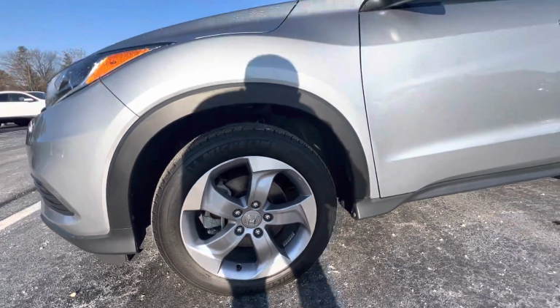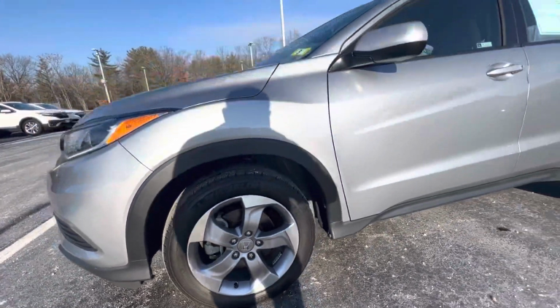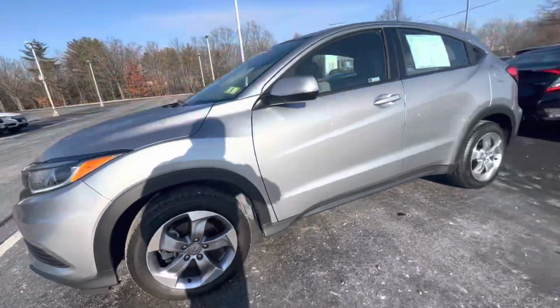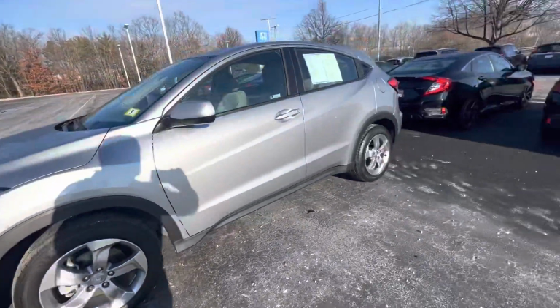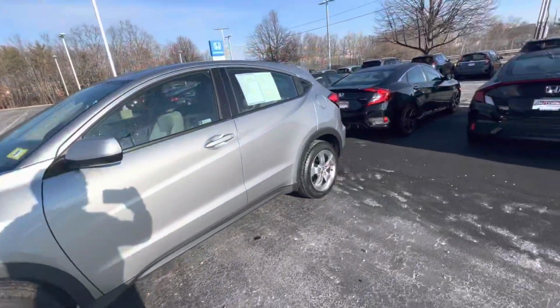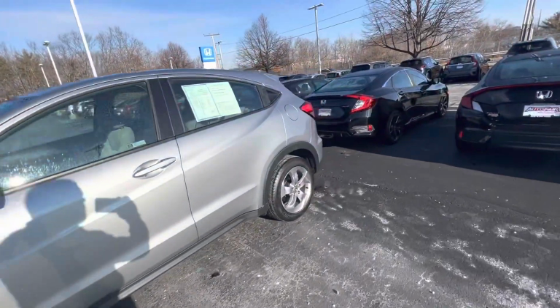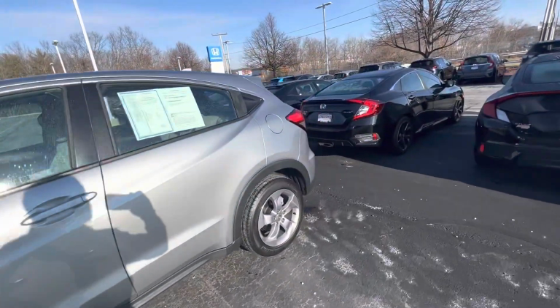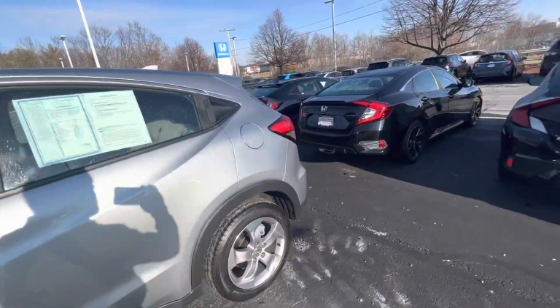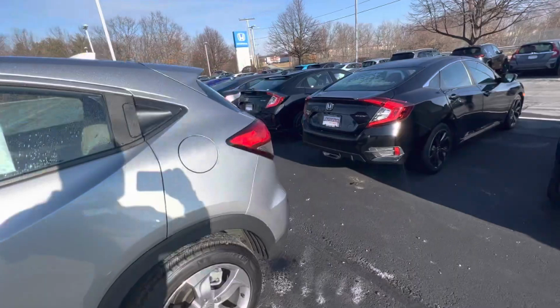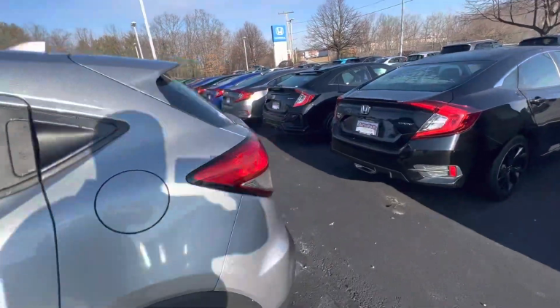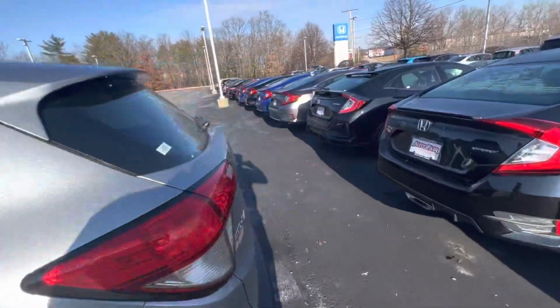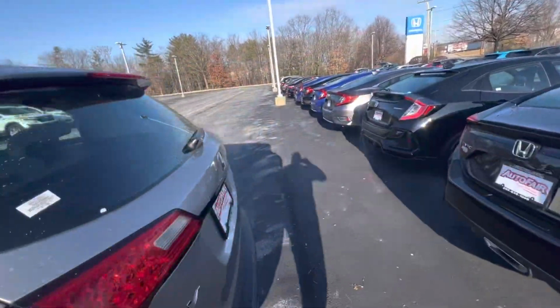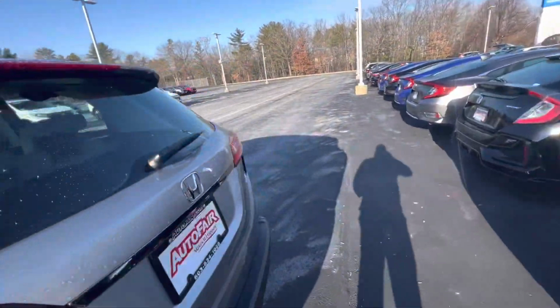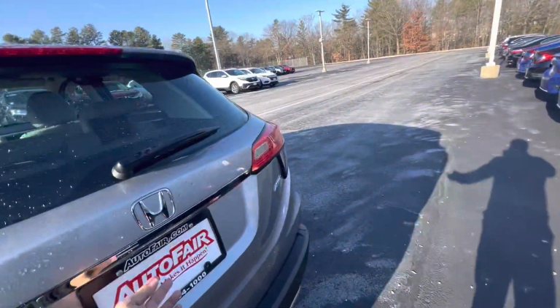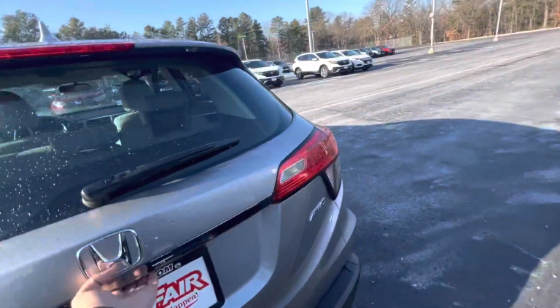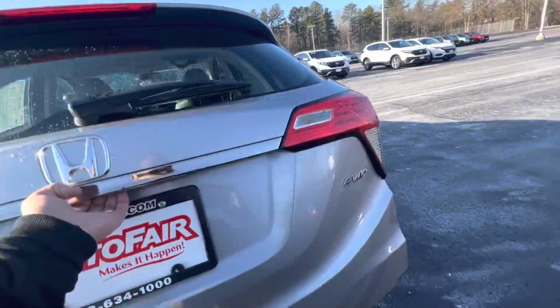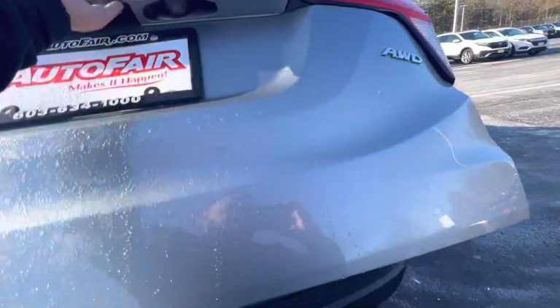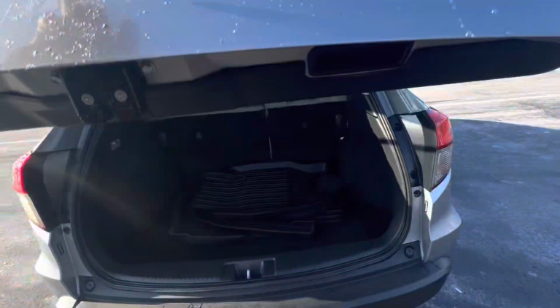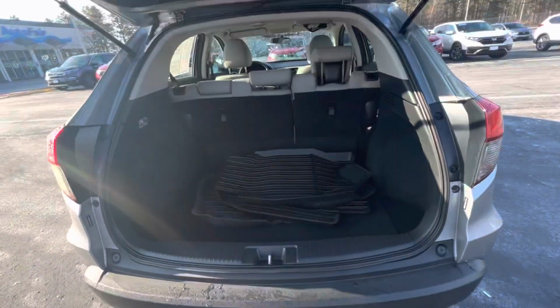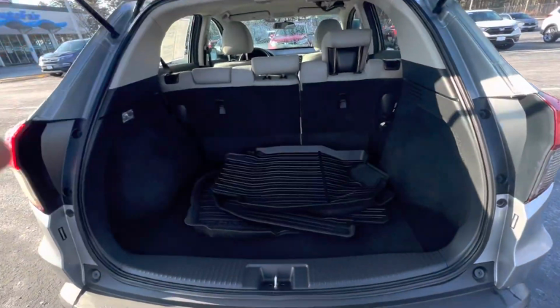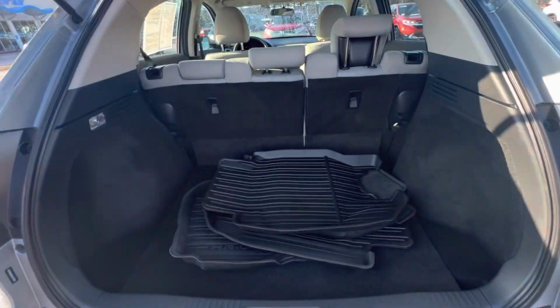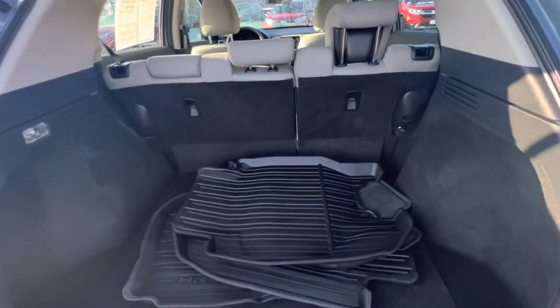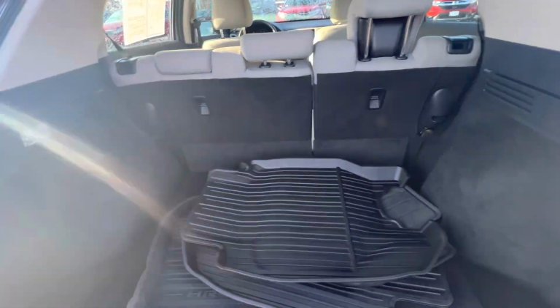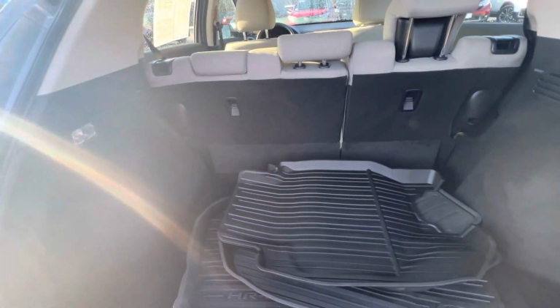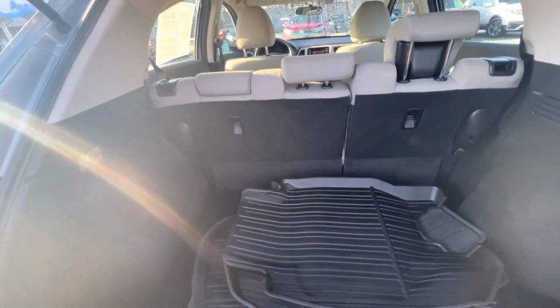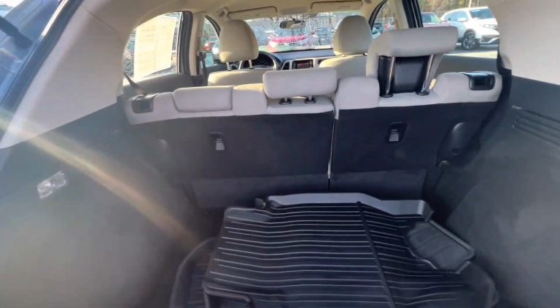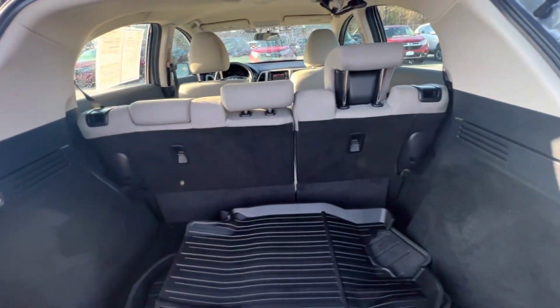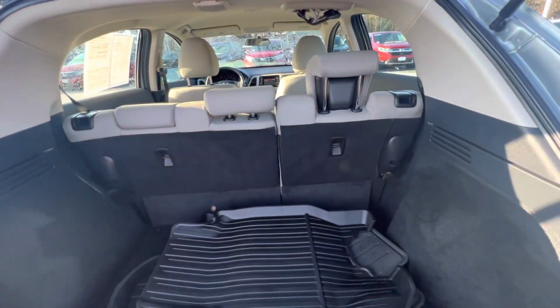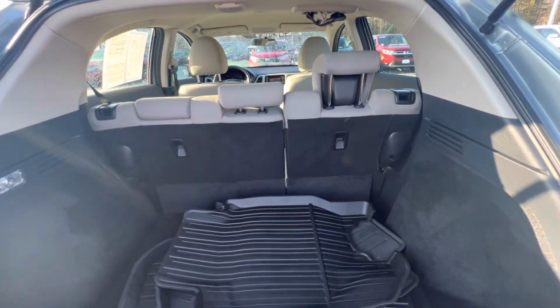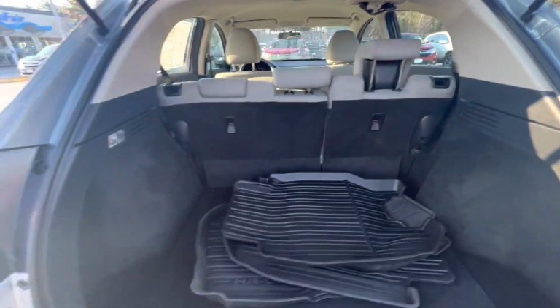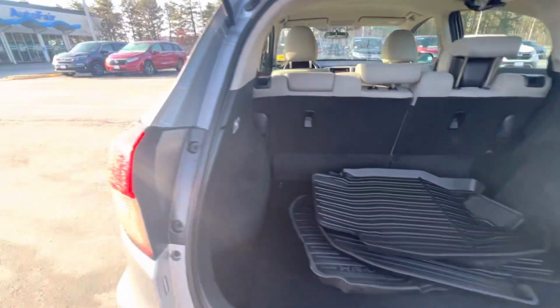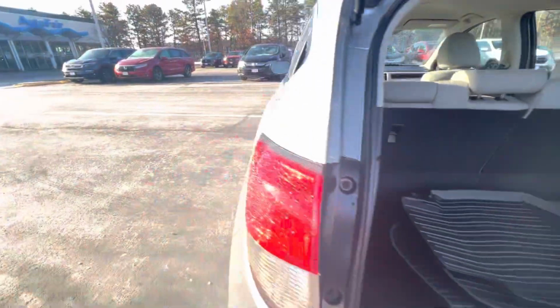Let's take a look here in the trunk. Lots and lots of room, with 60/40 split seats. Now let's hop in the back seat.